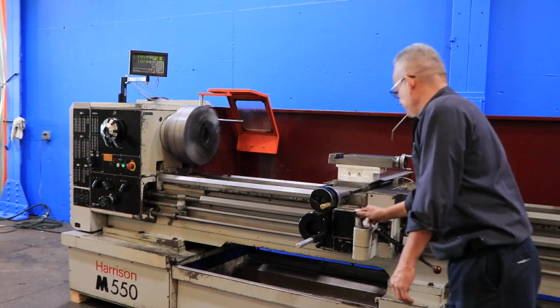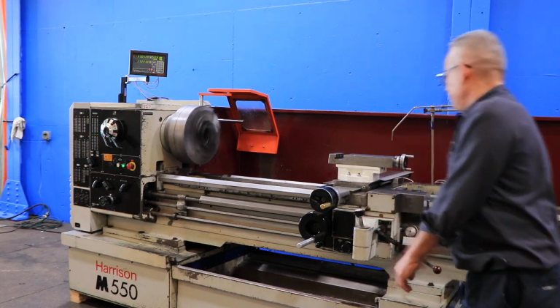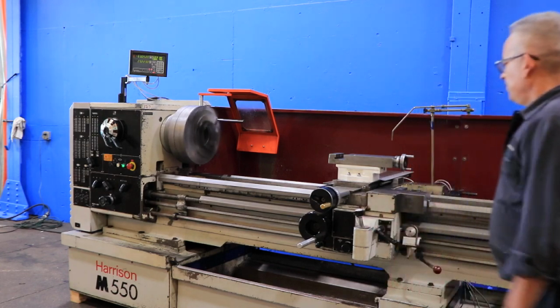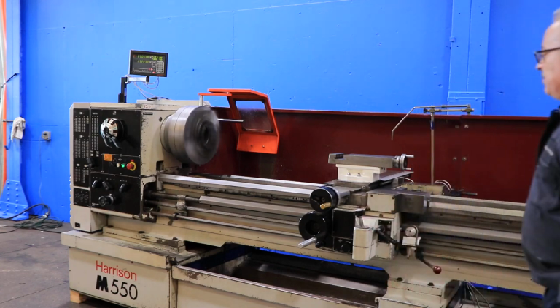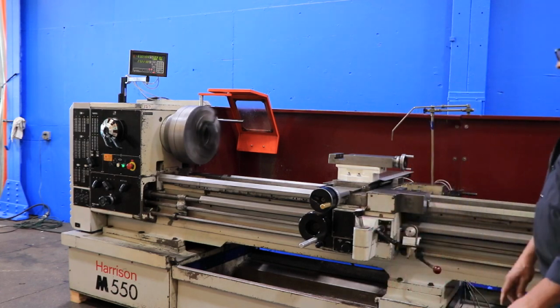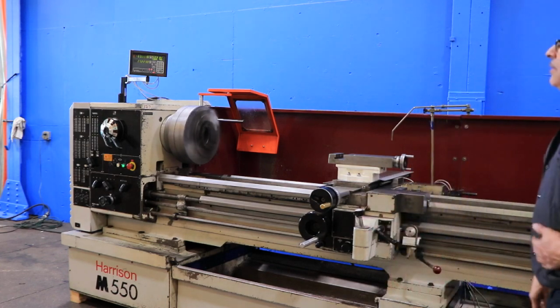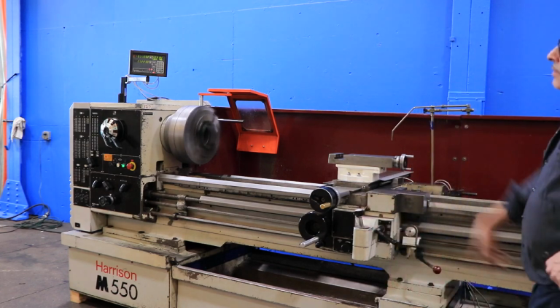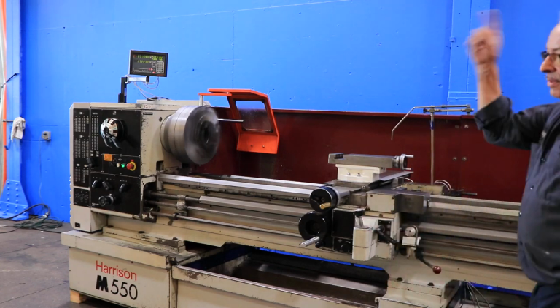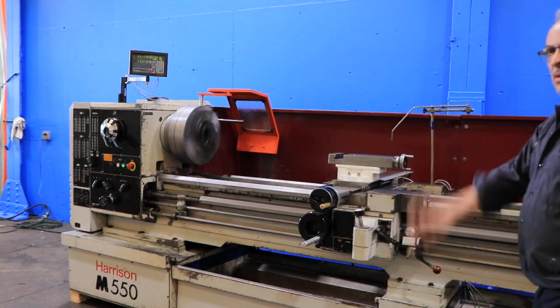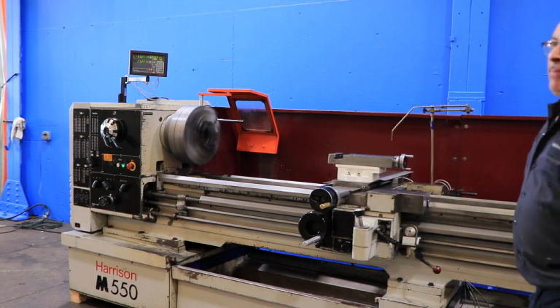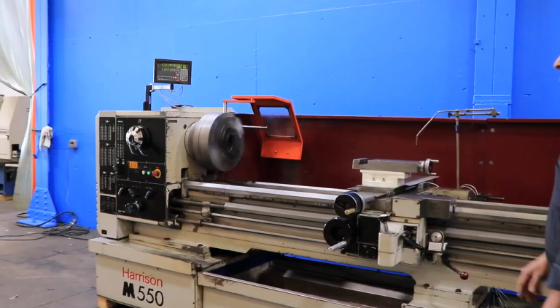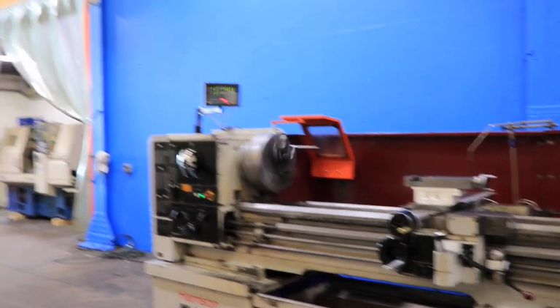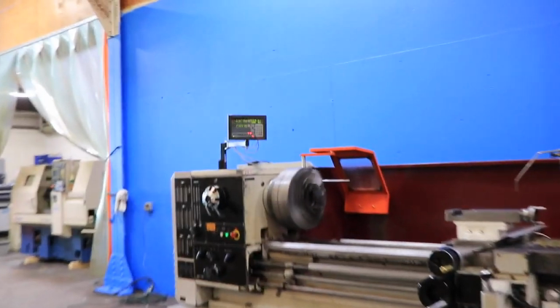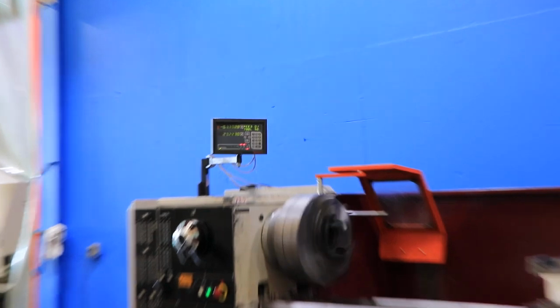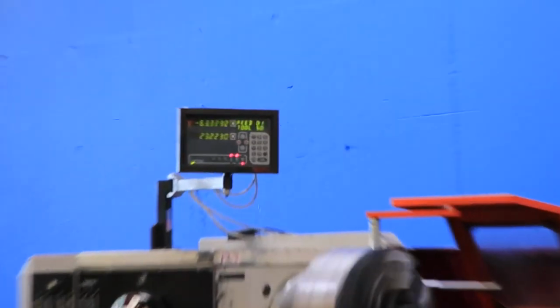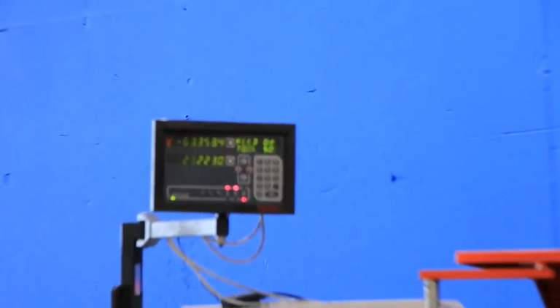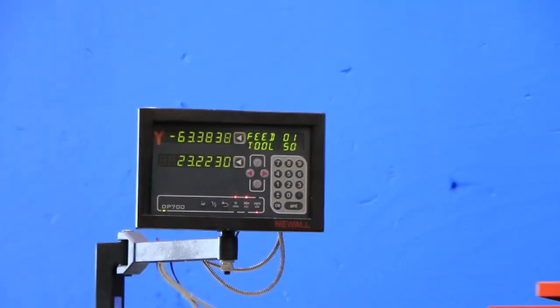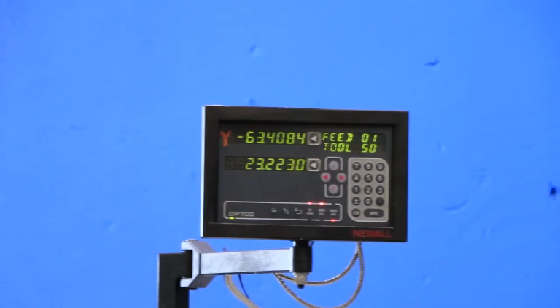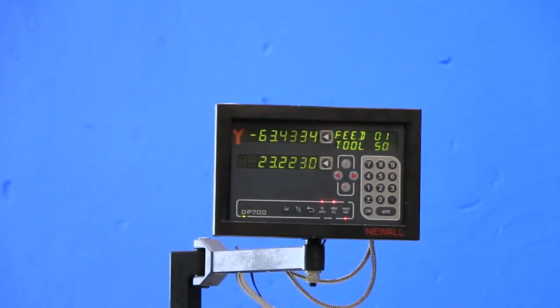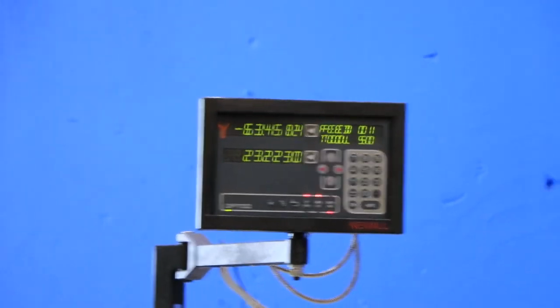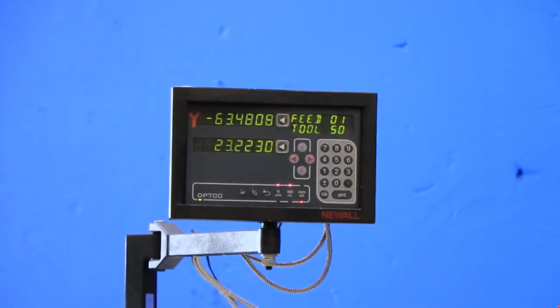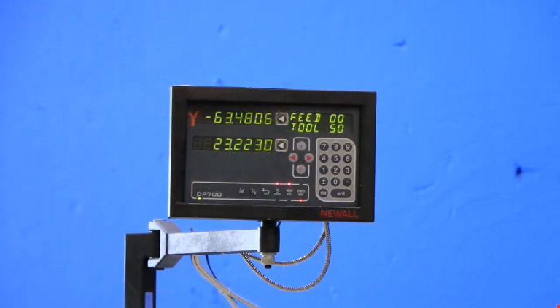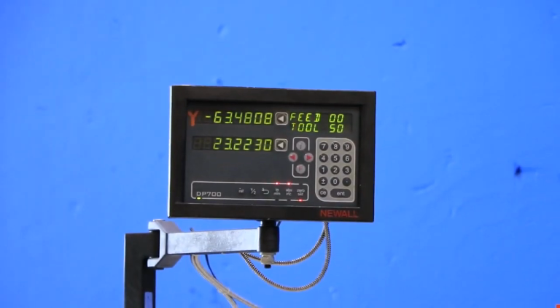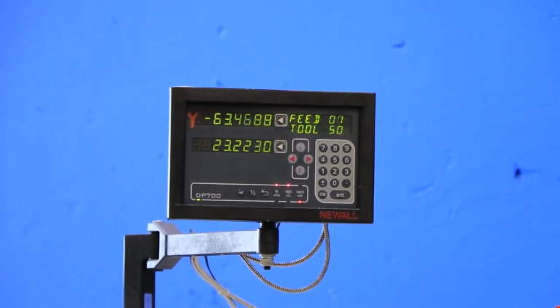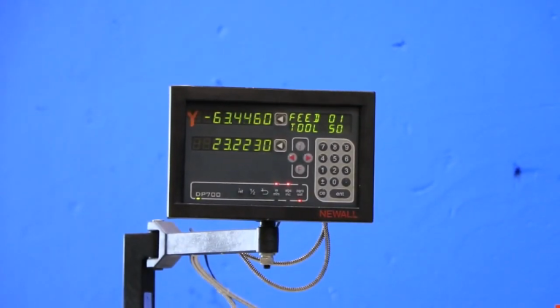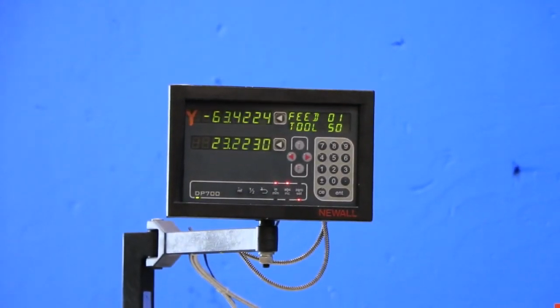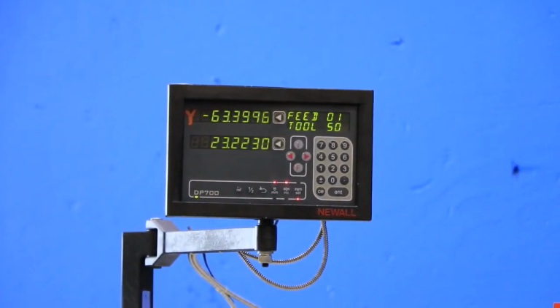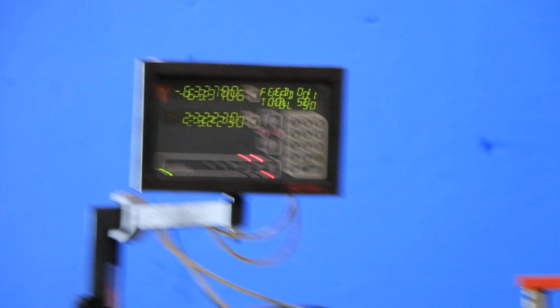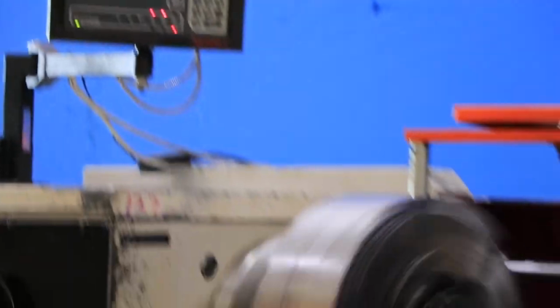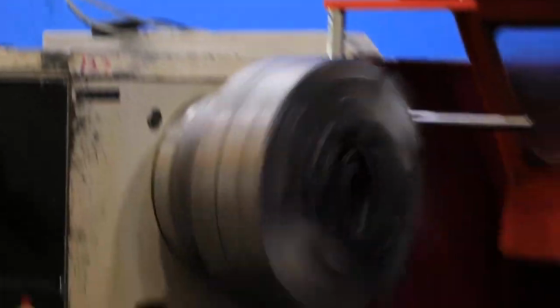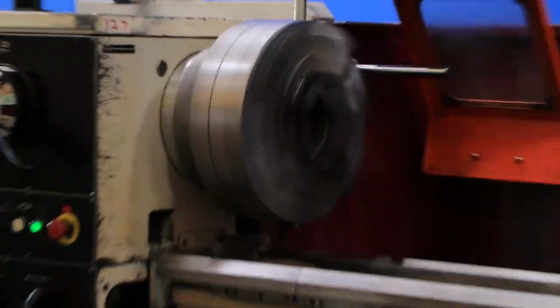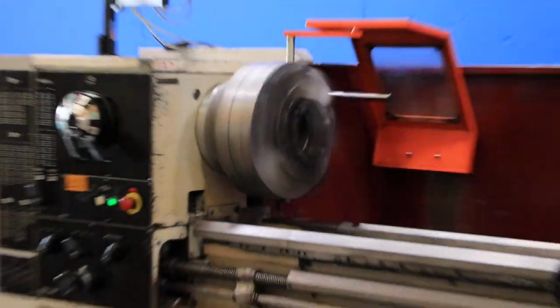Quite a bit faster now. You have longitudinal feed and cross-feed — you can see it on the digital readout. Other direction, again on the digital readout and on the handwheel.